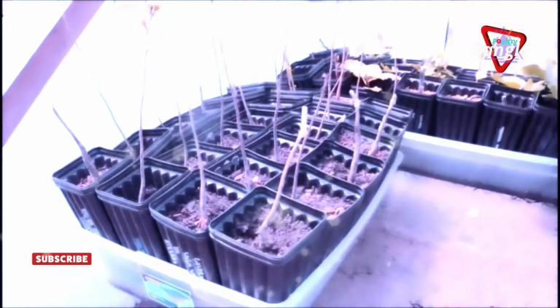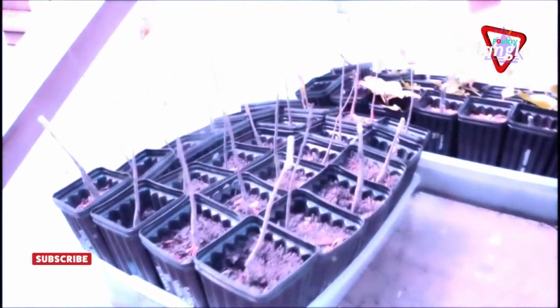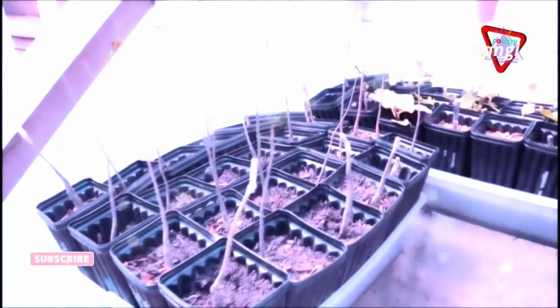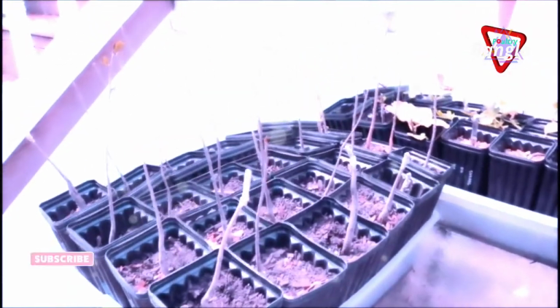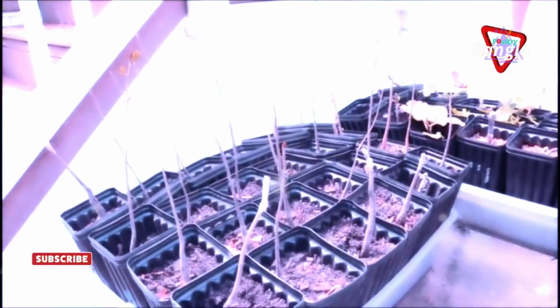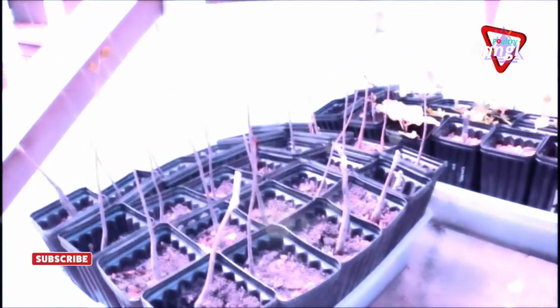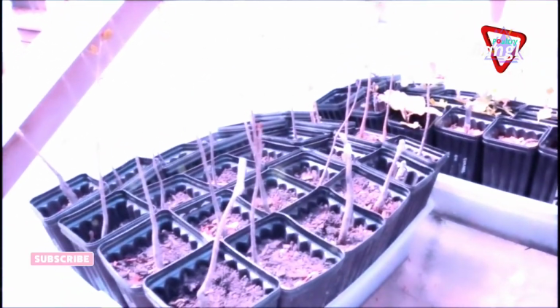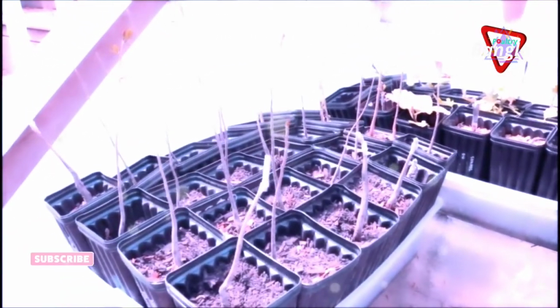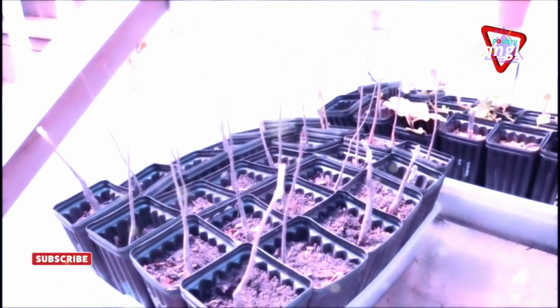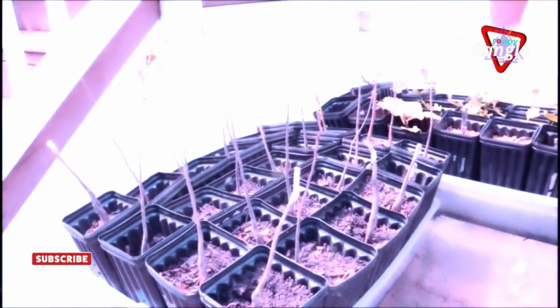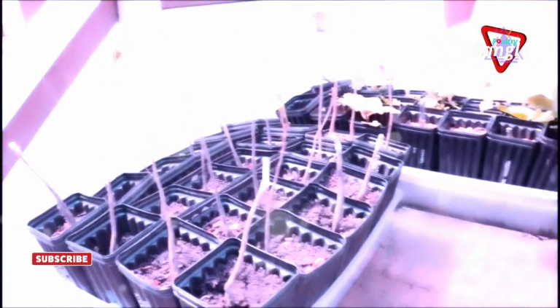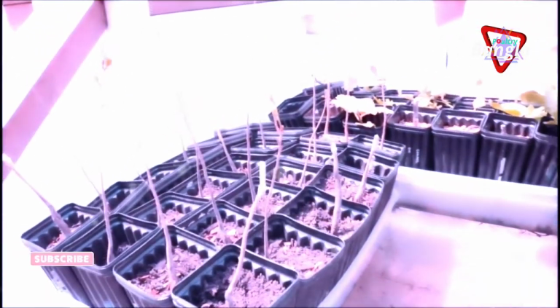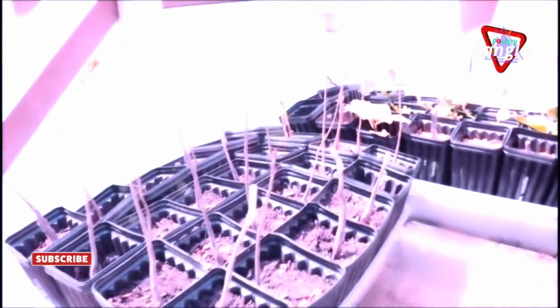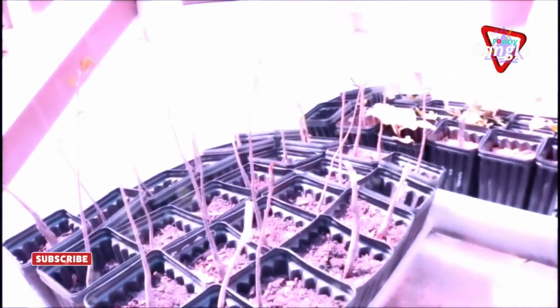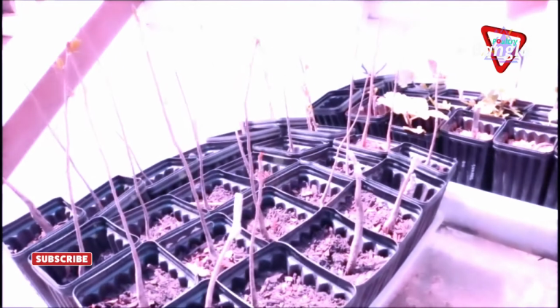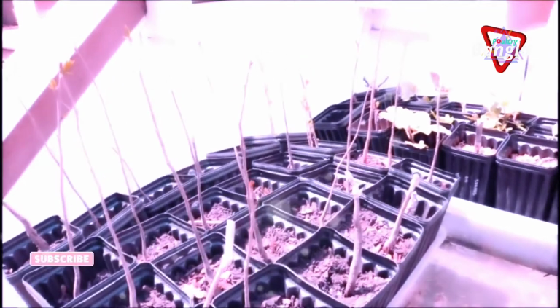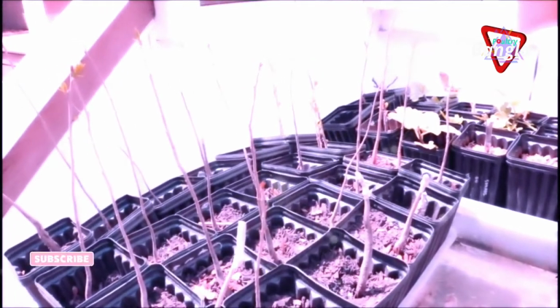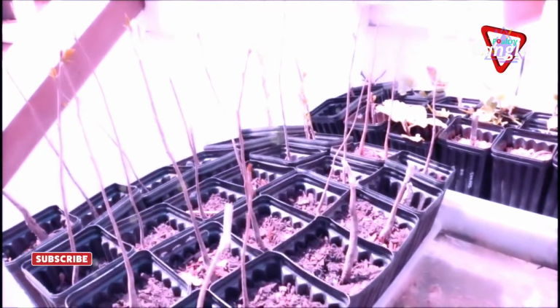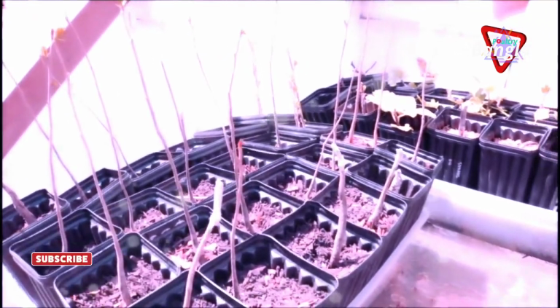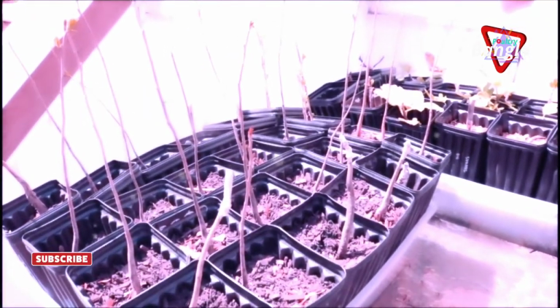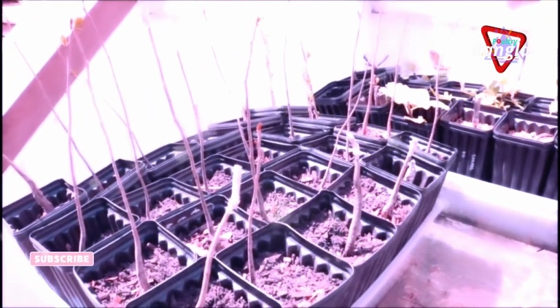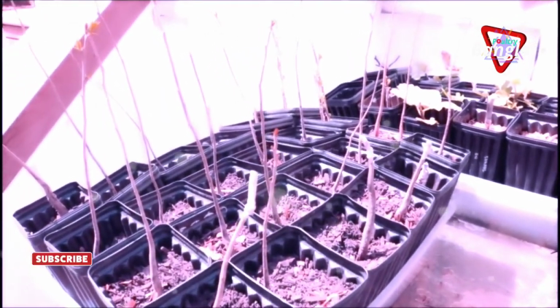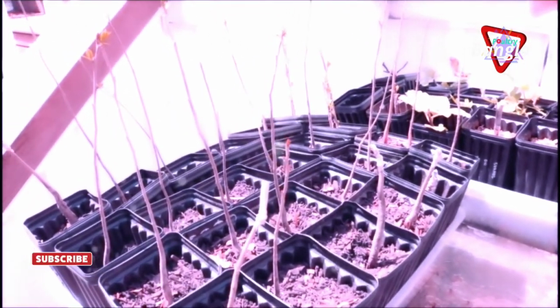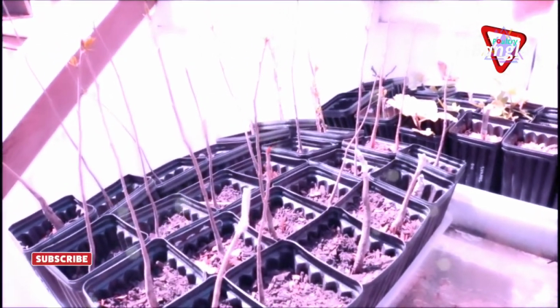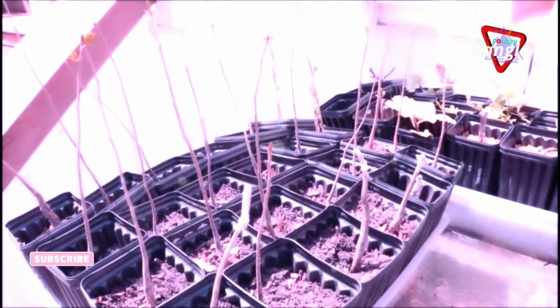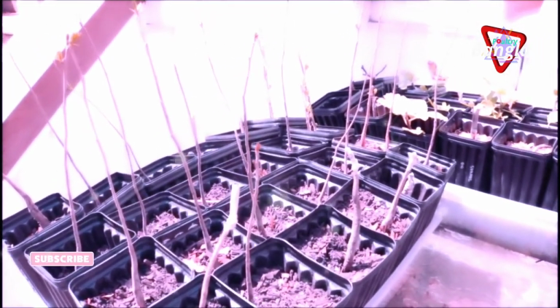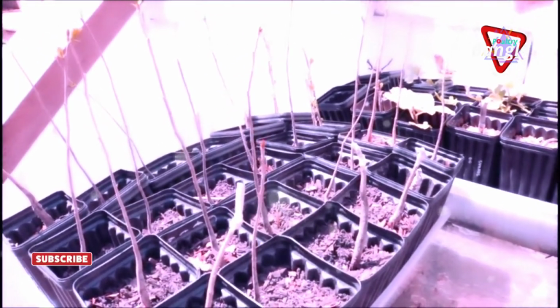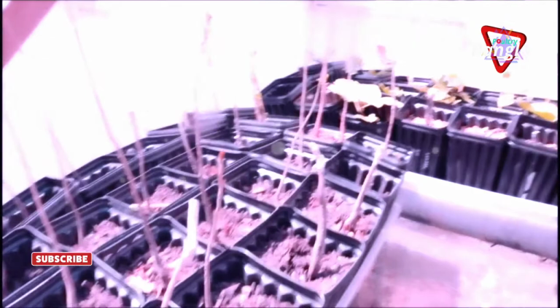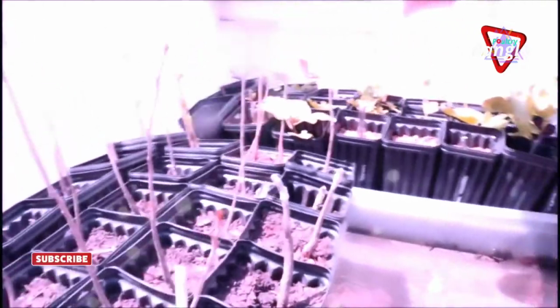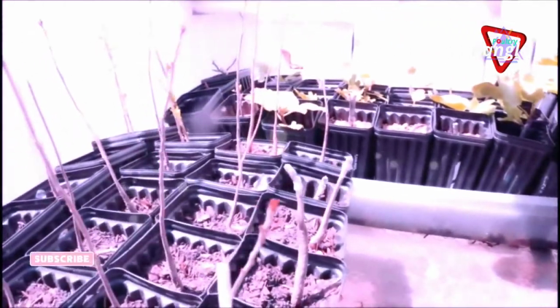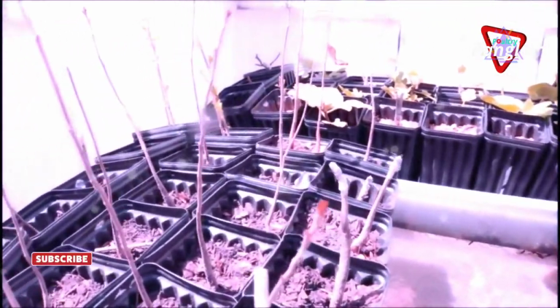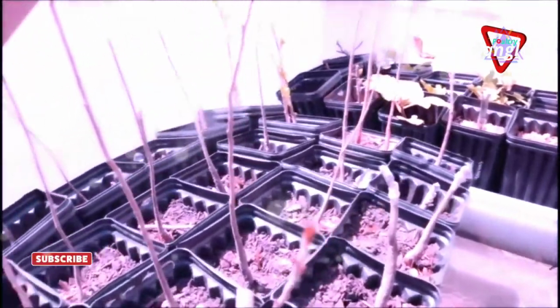Hey guys, it's Ross, and in today's video we're going to be grafting persimmons. I'm going to do a nice little demo for you guys and also talk about the finer points that I find to be really important — what separates grafting persimmons from other fruit trees.